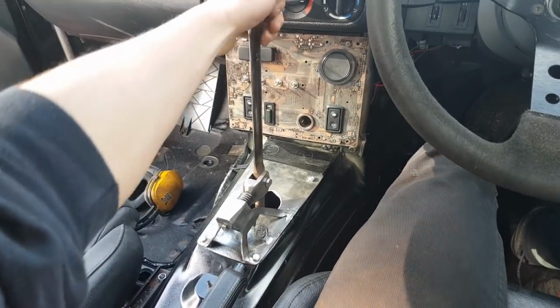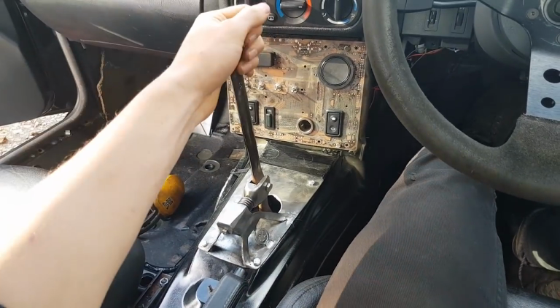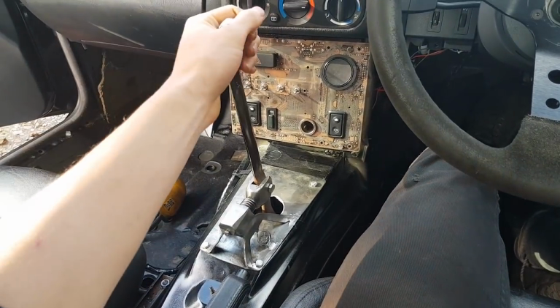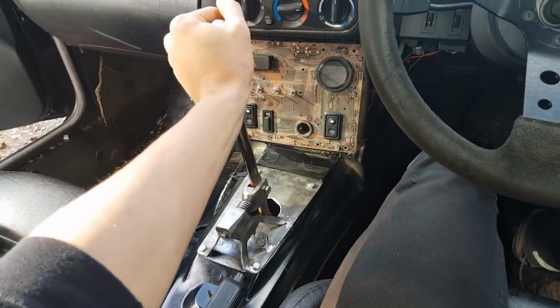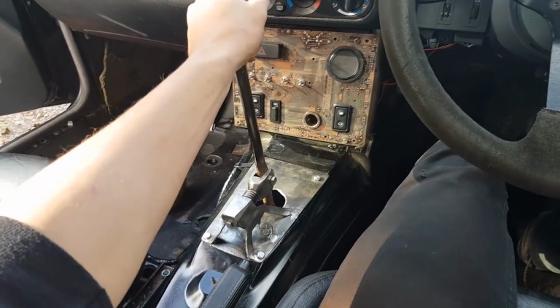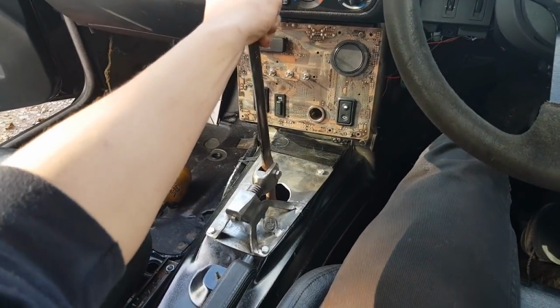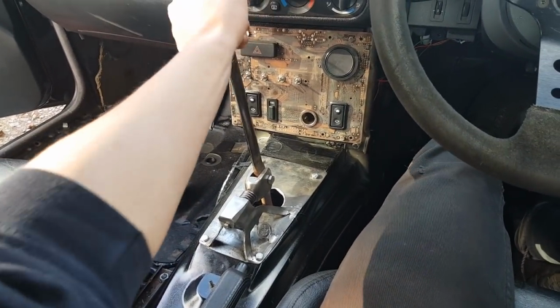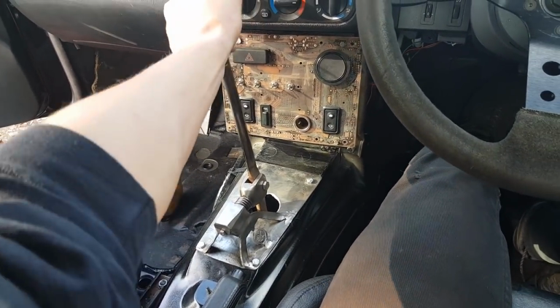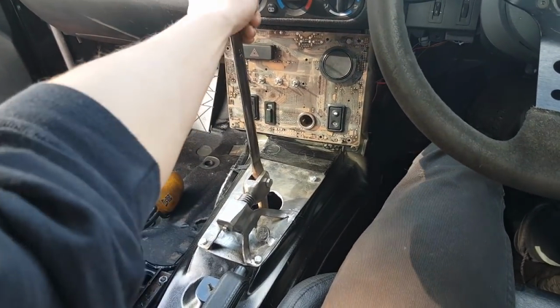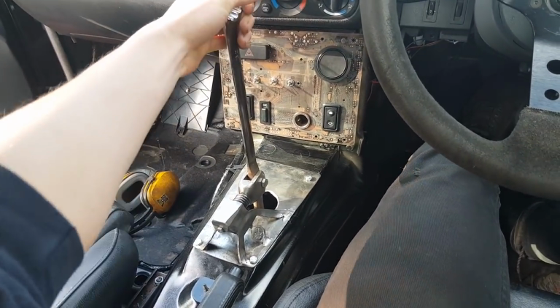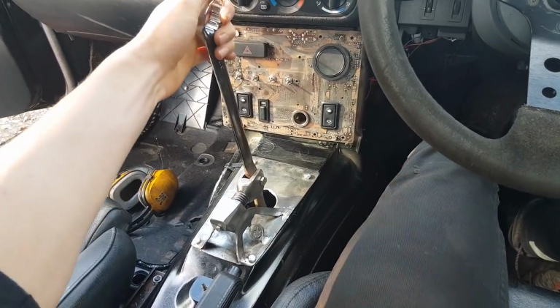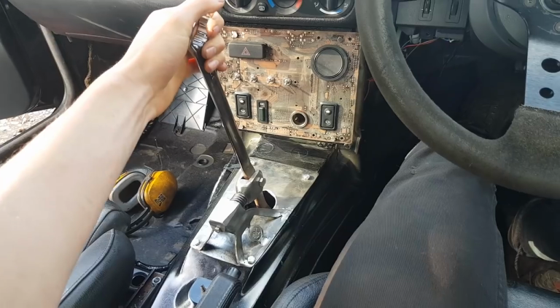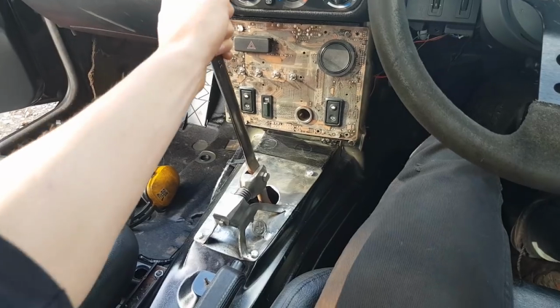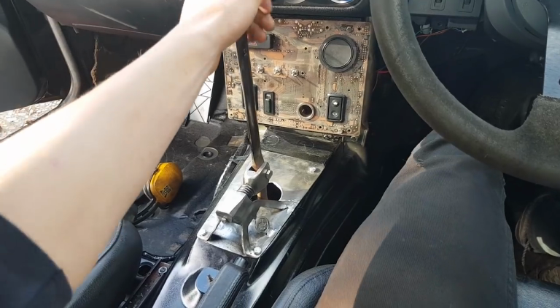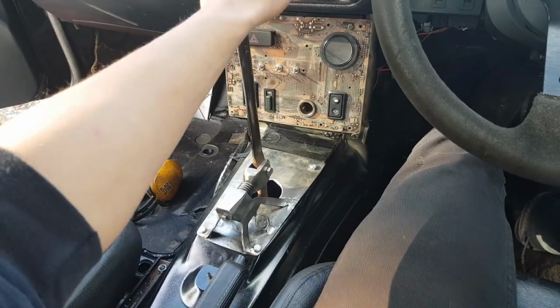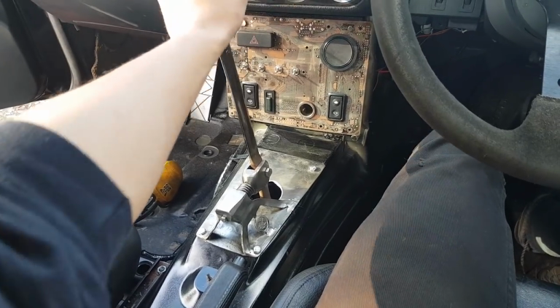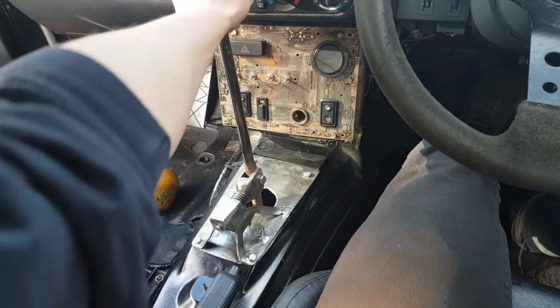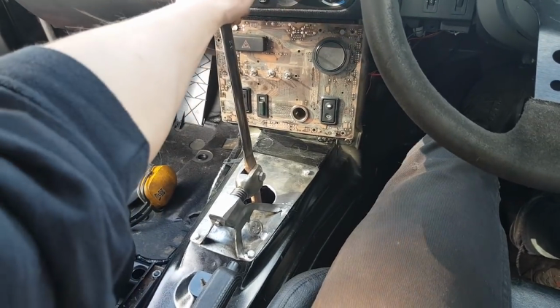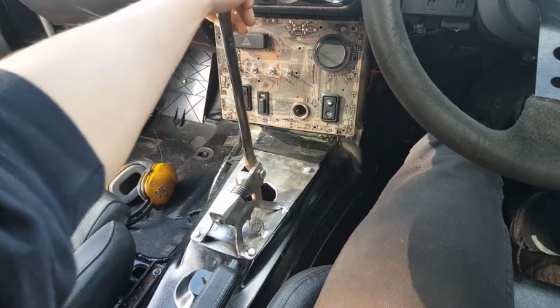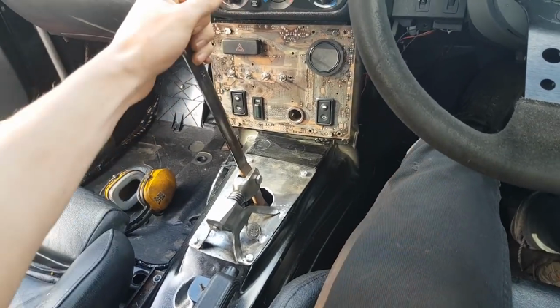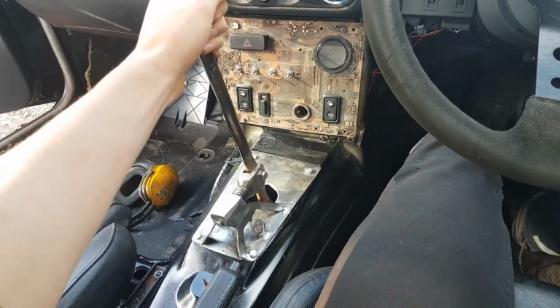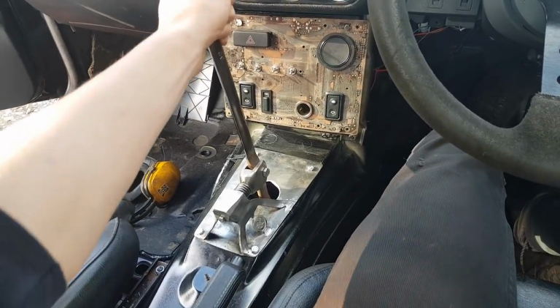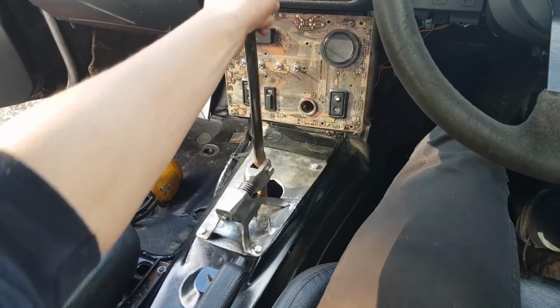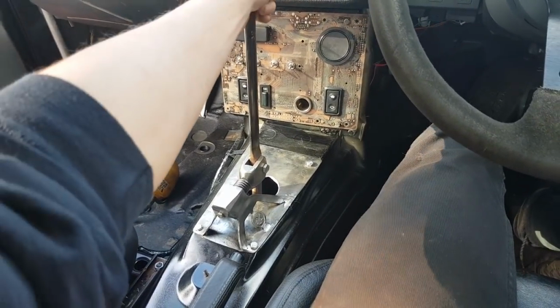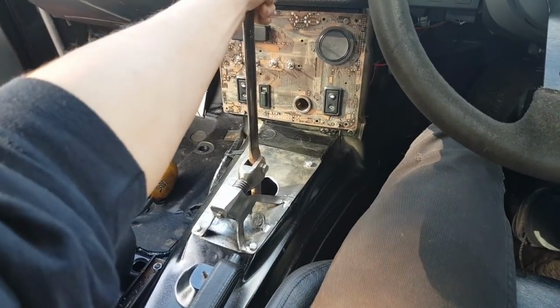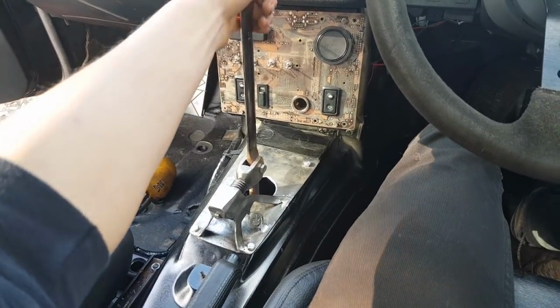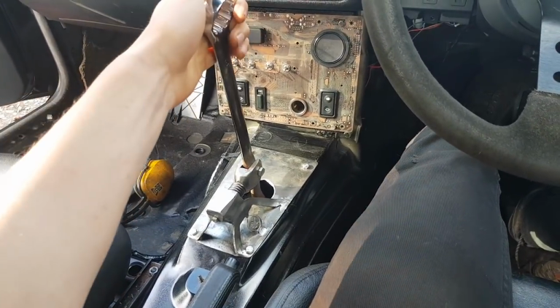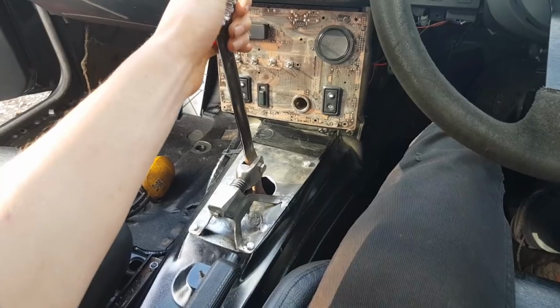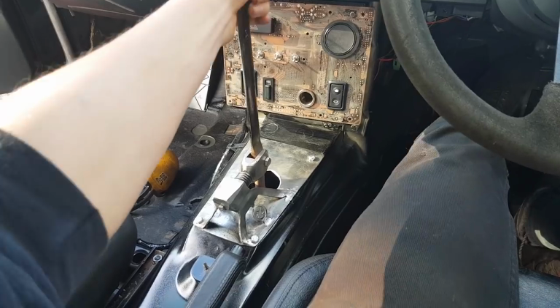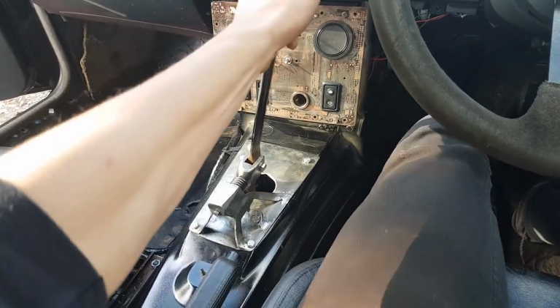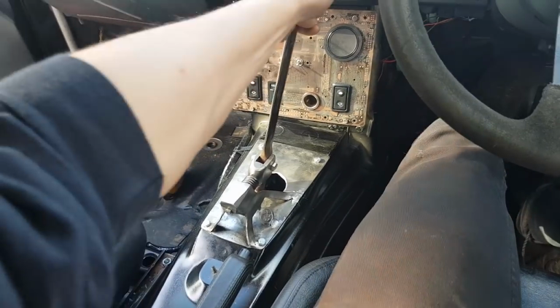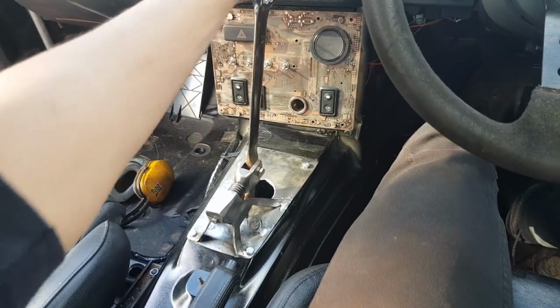This is the tutorial on how I made this short shifter. First, second, third, fourth, fifth.